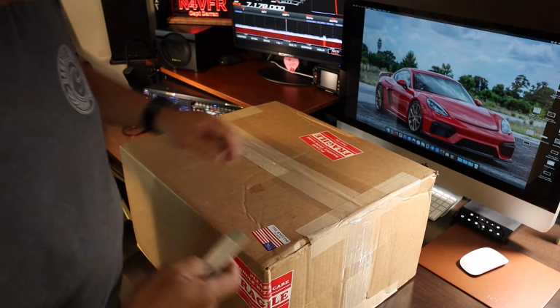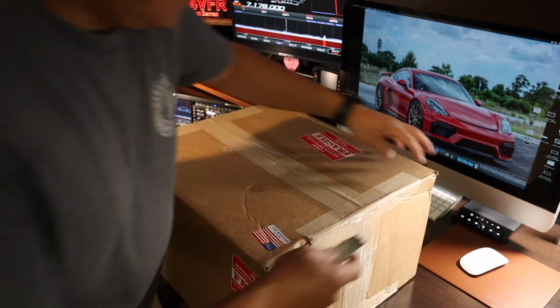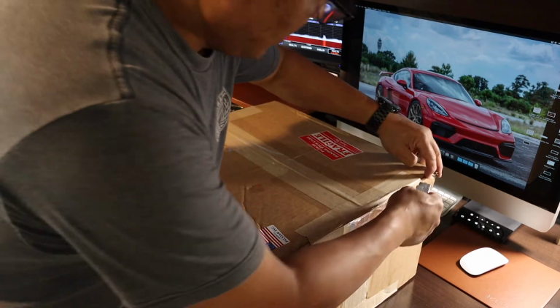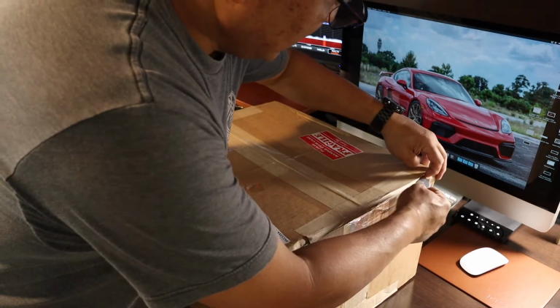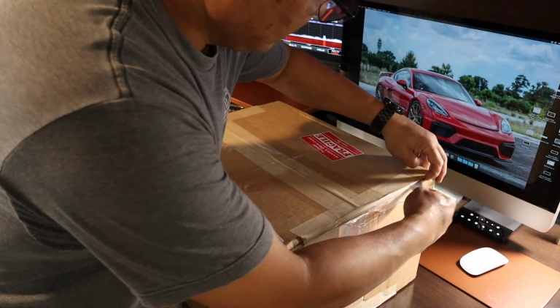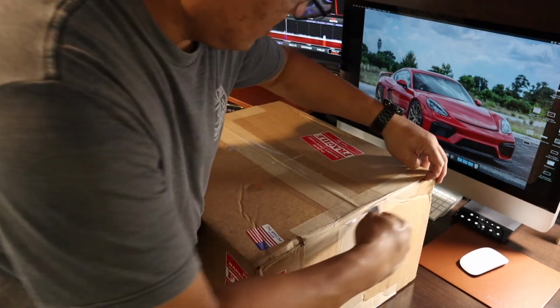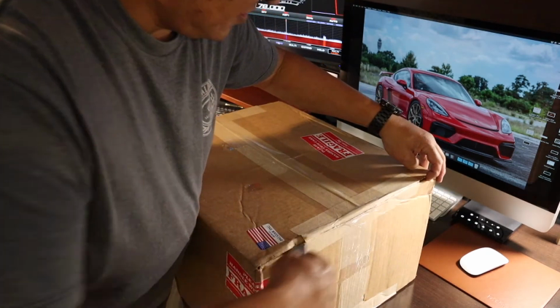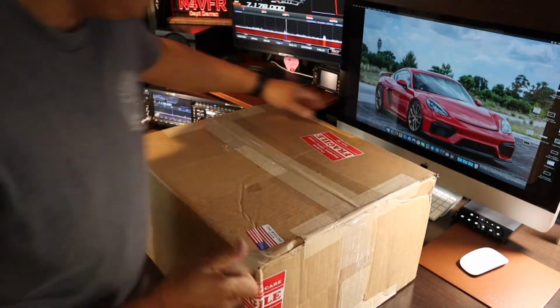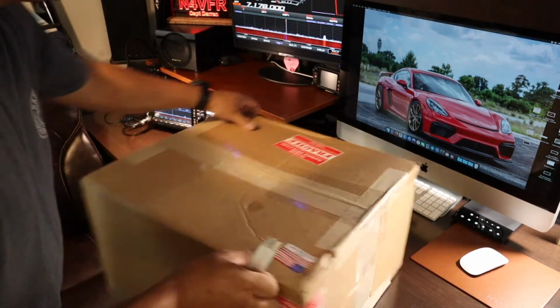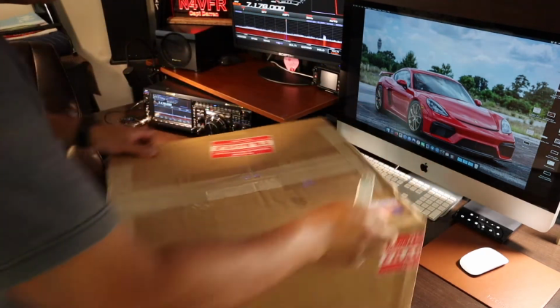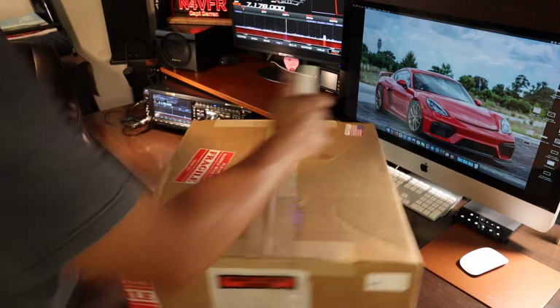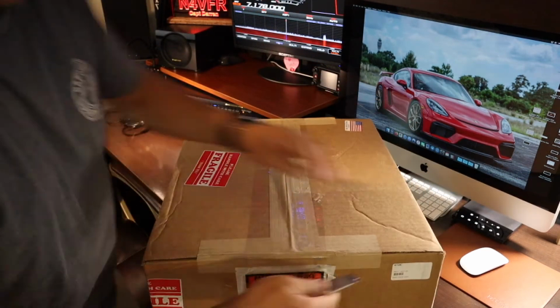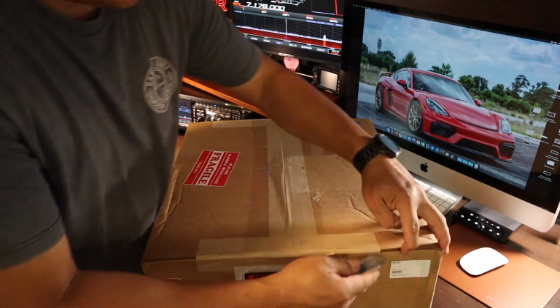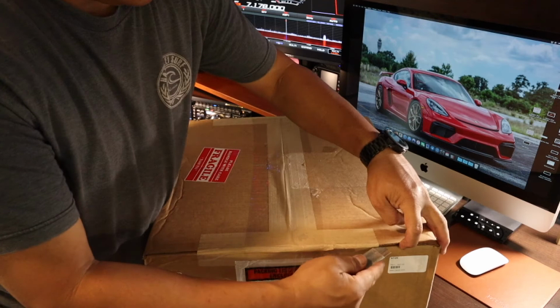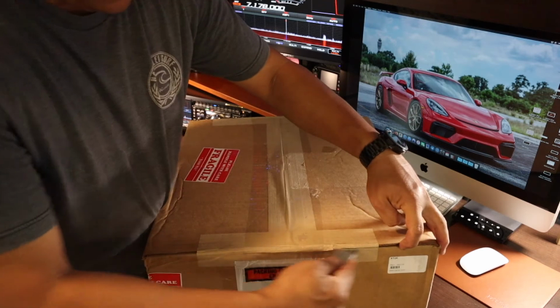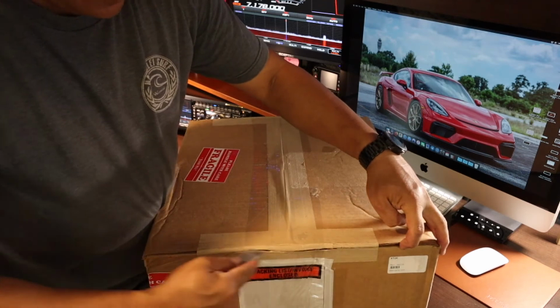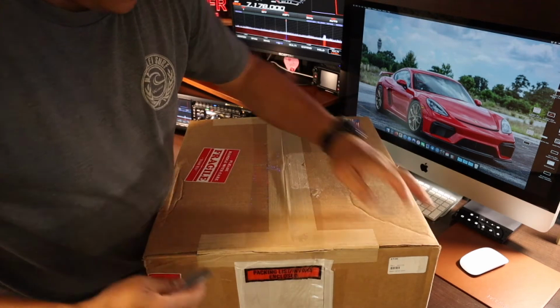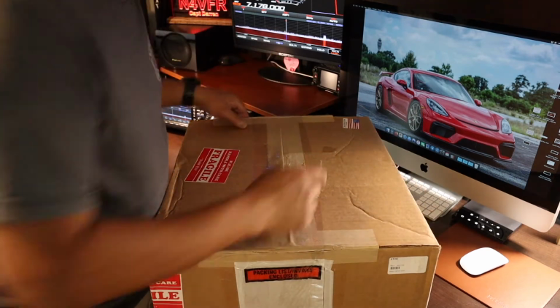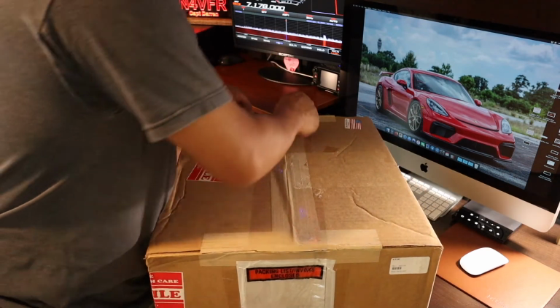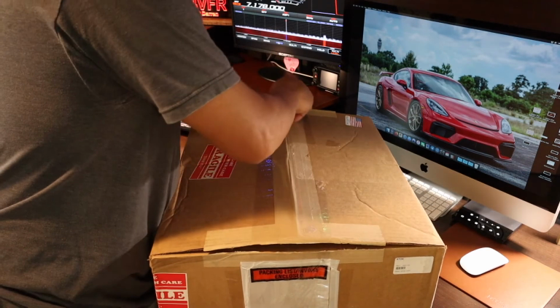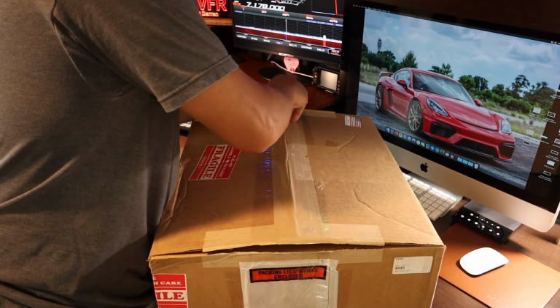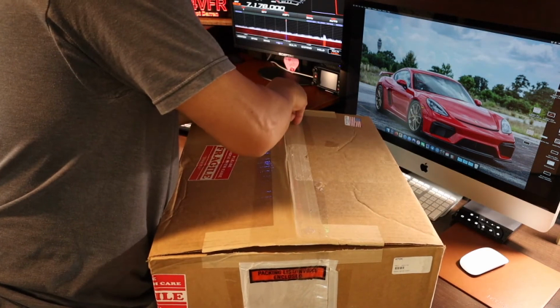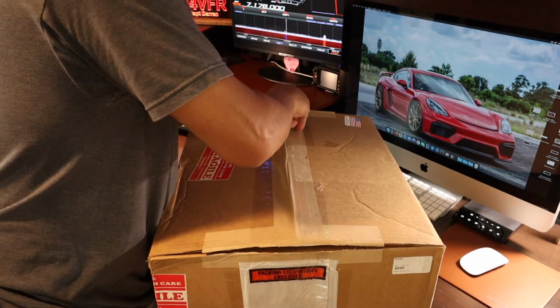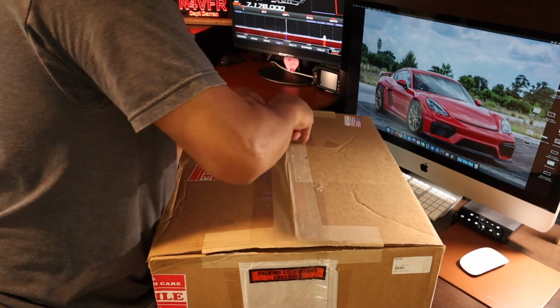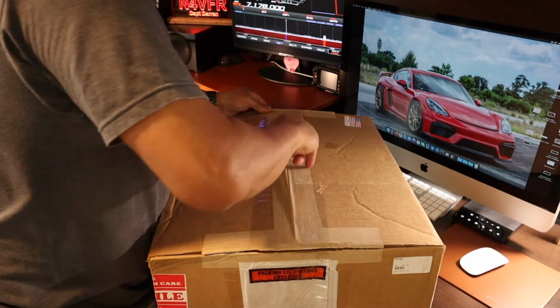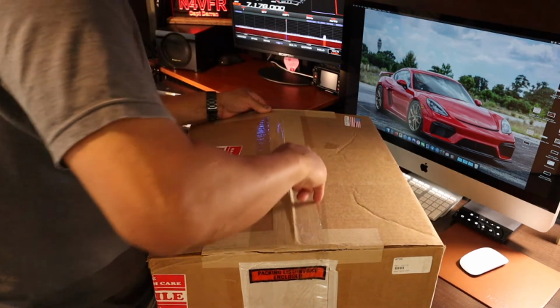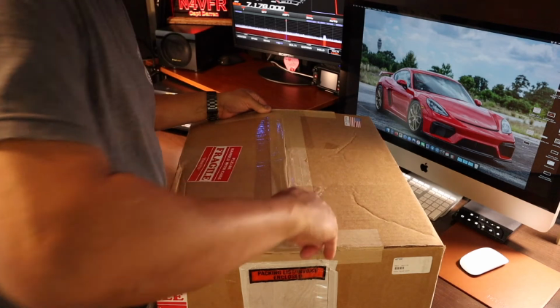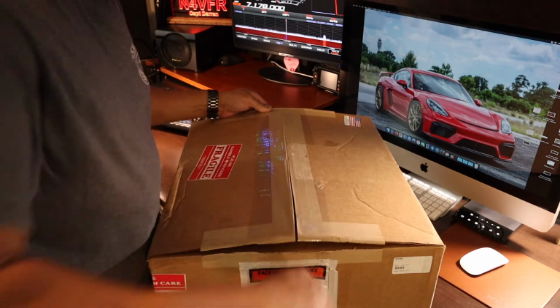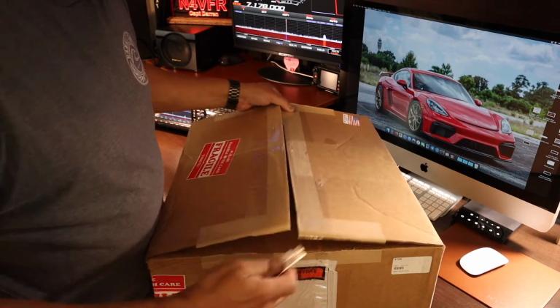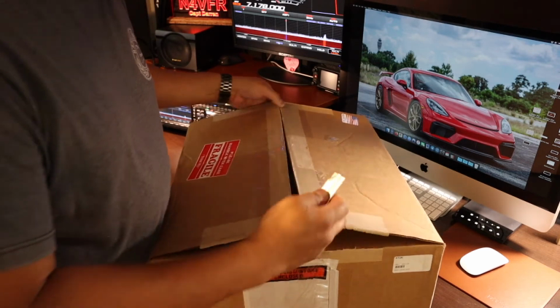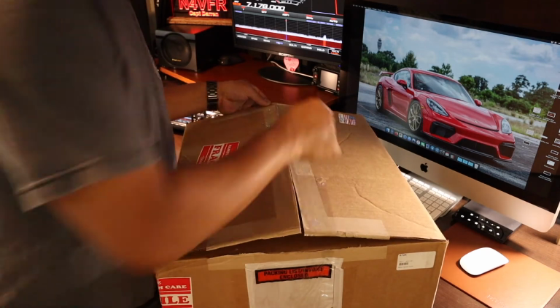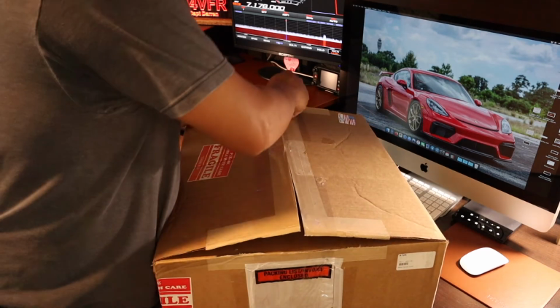Here we are. Let's open this bad boy up. I am so excited to use this antenna tuner.